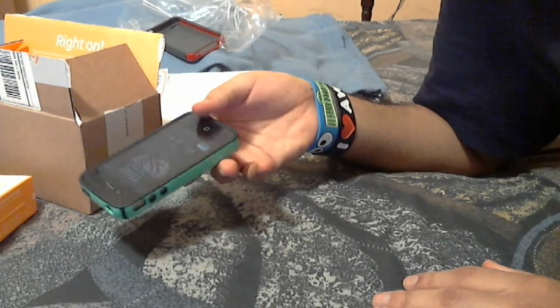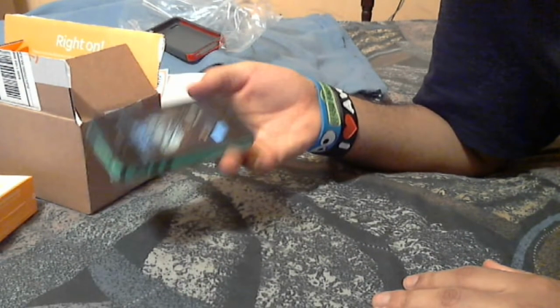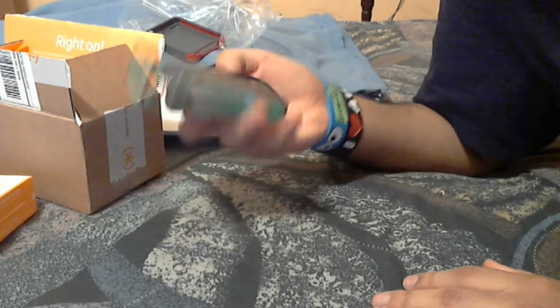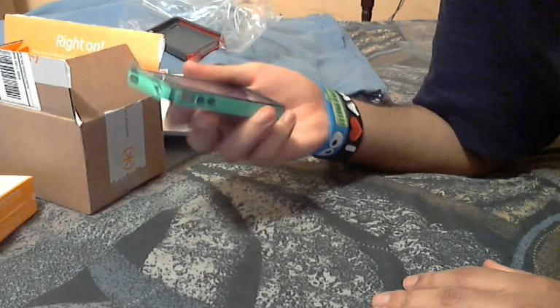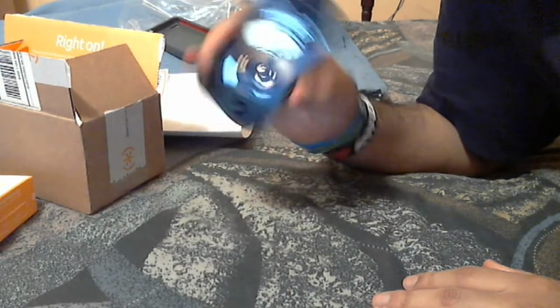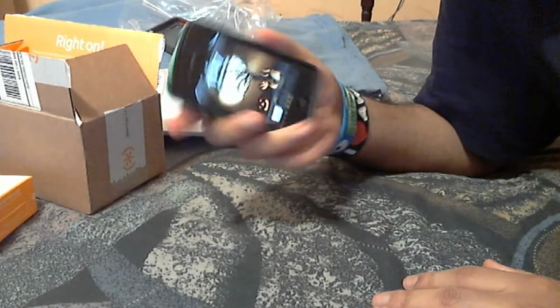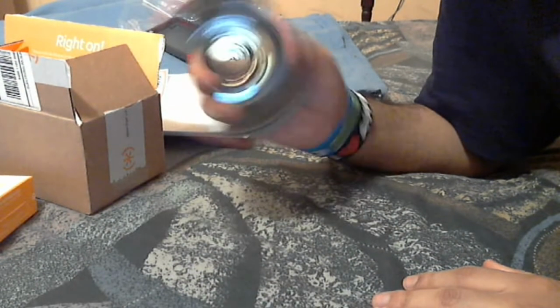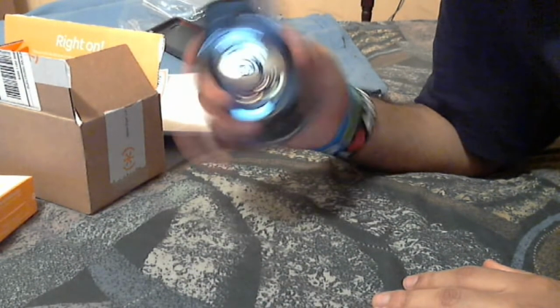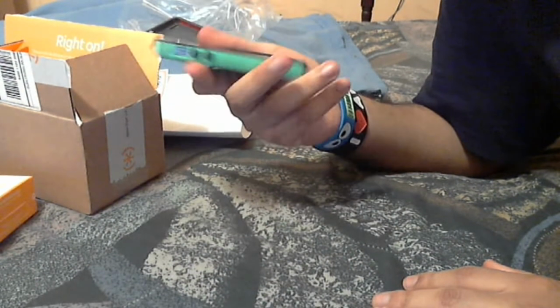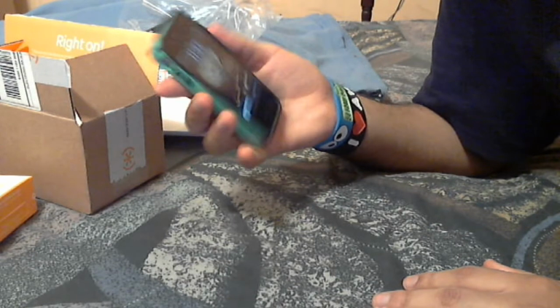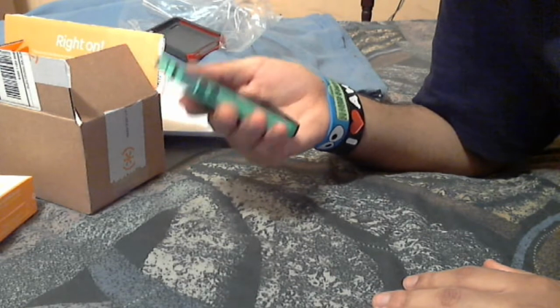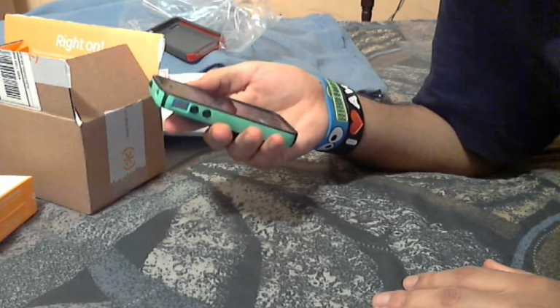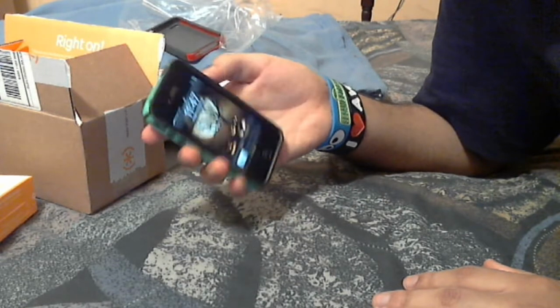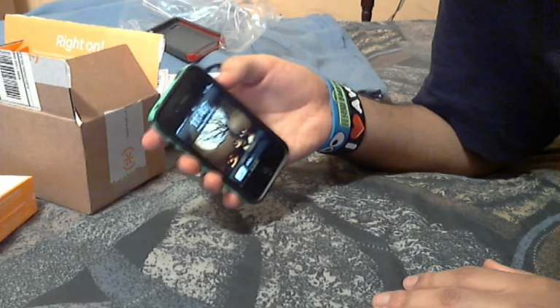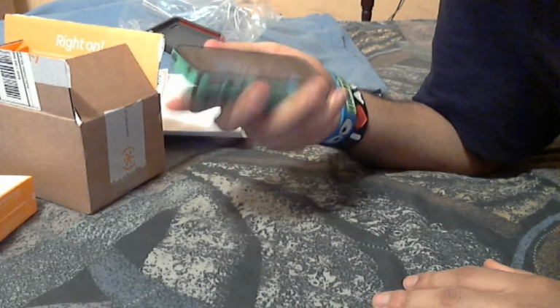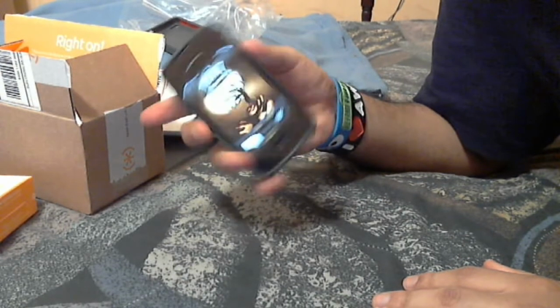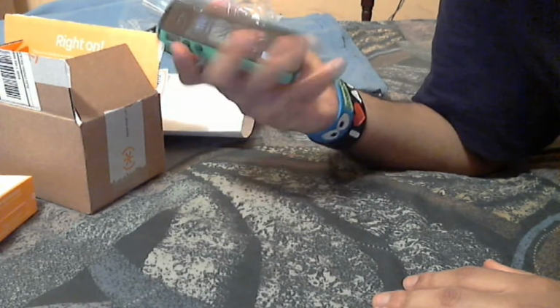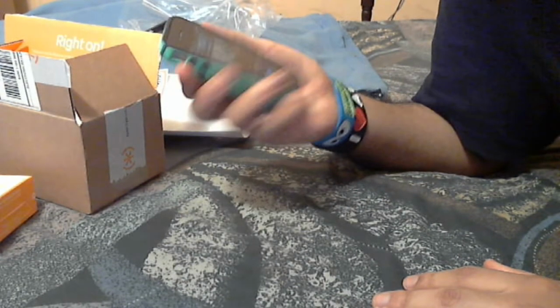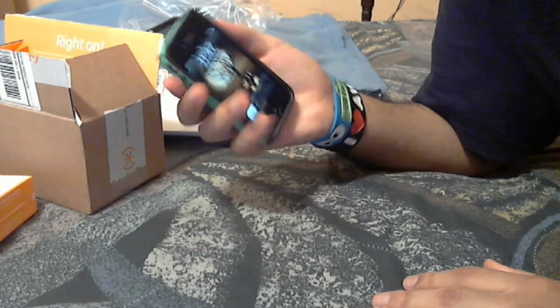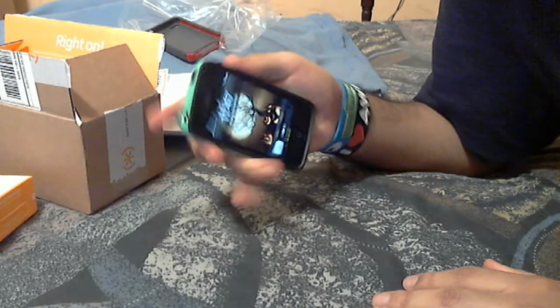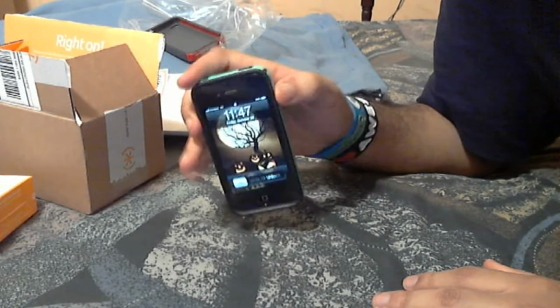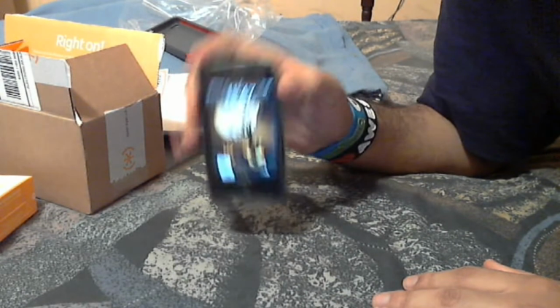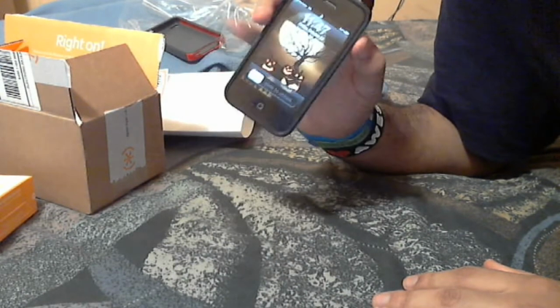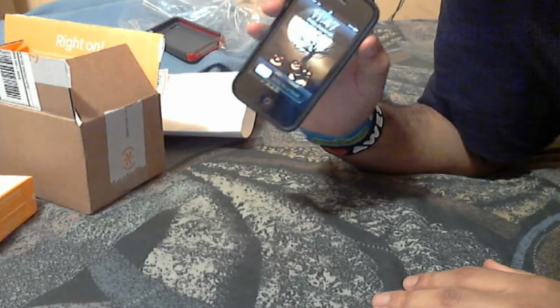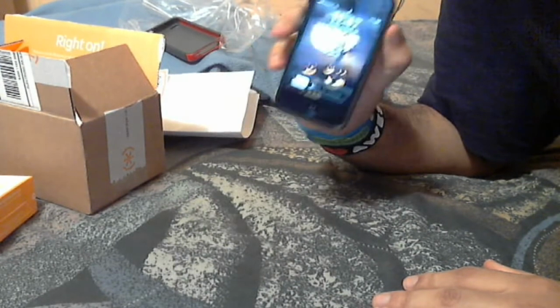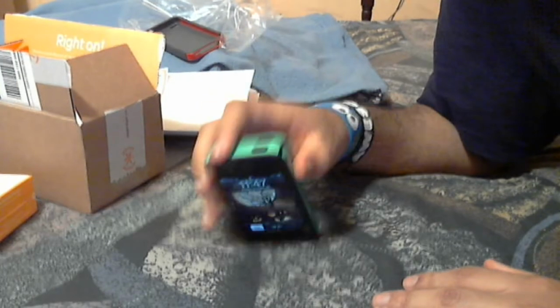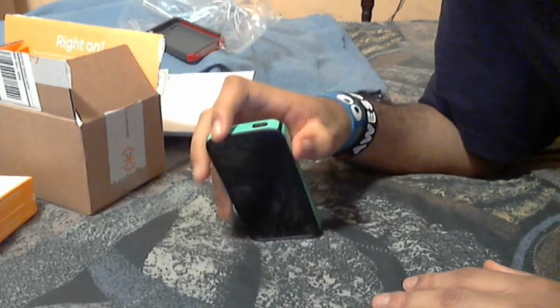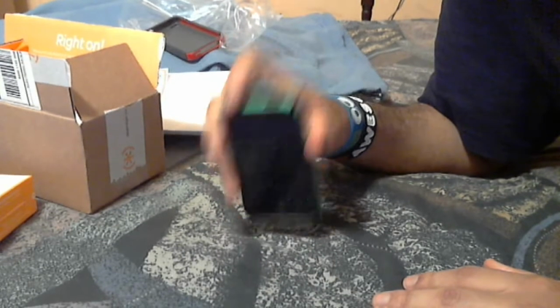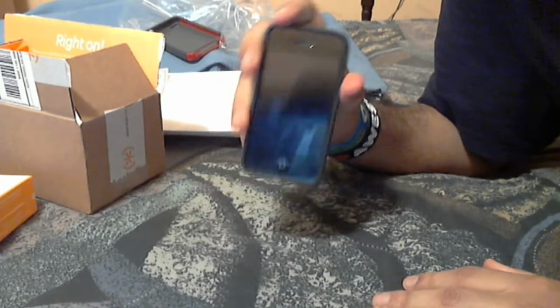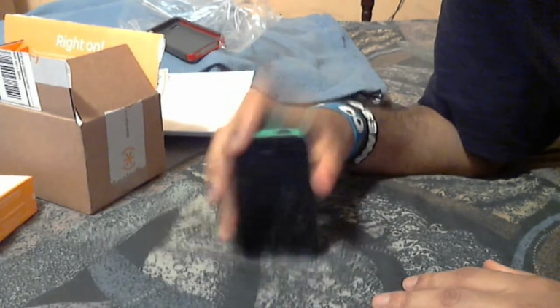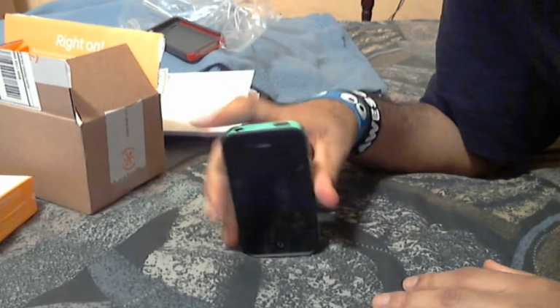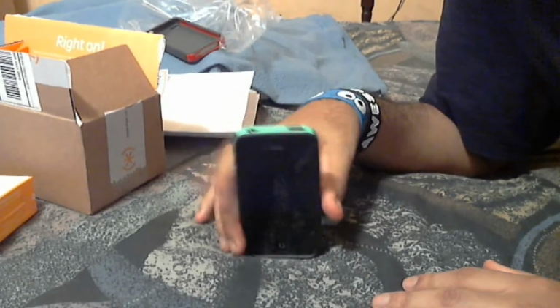If there's anything else you want to know about this case, feel free to ask. It is about $35, free shipping if you live in the U.S.